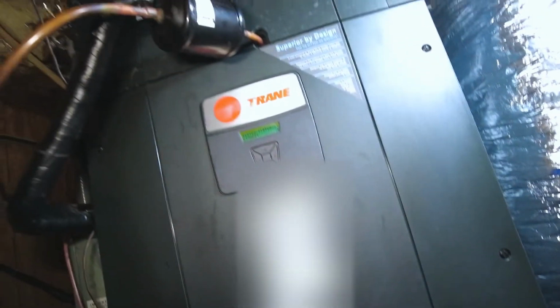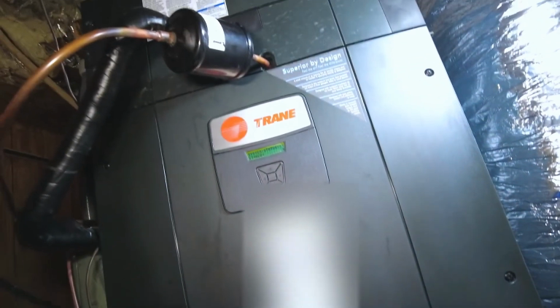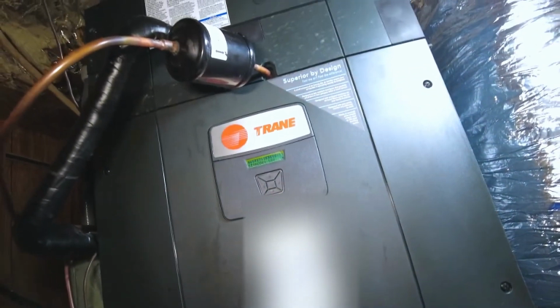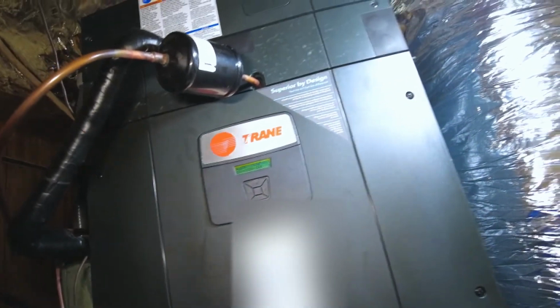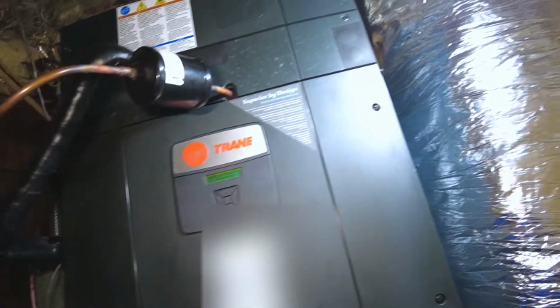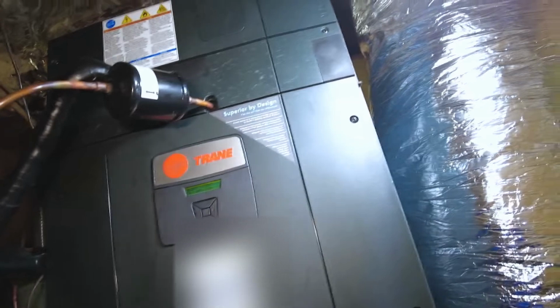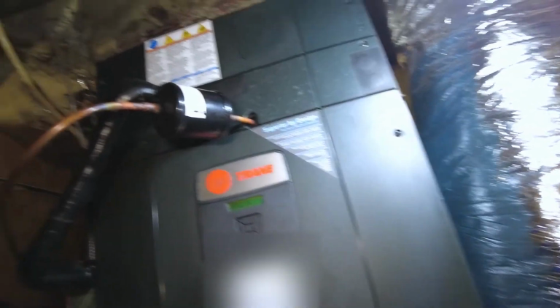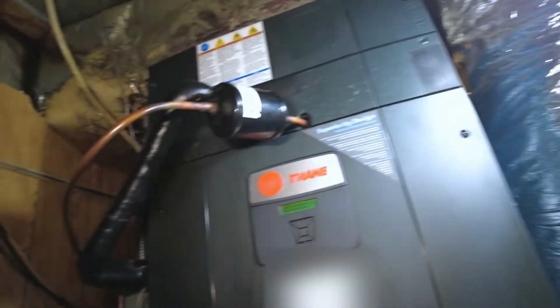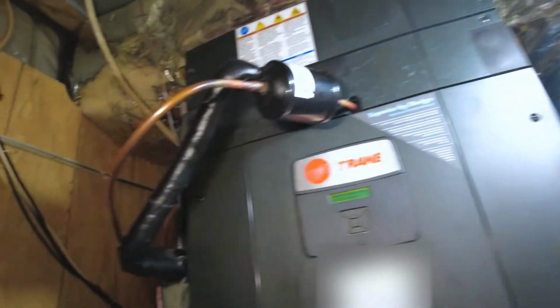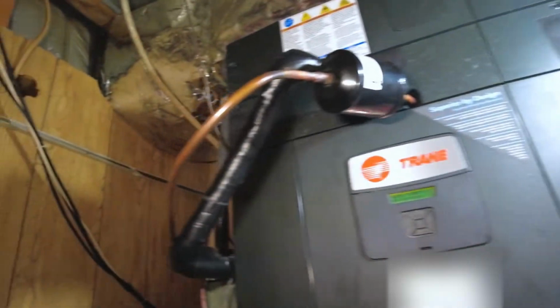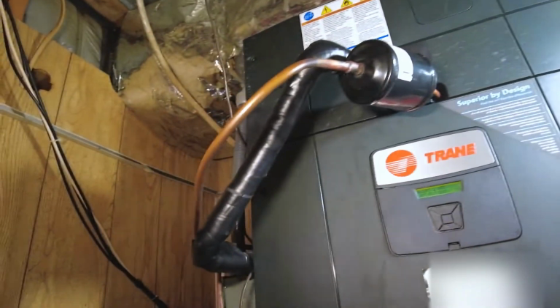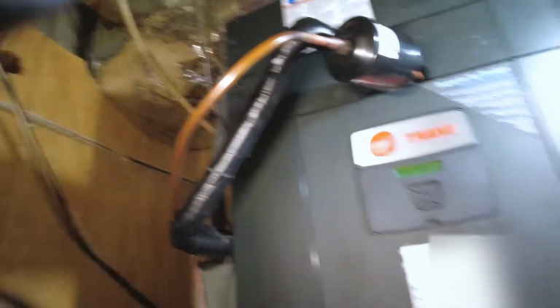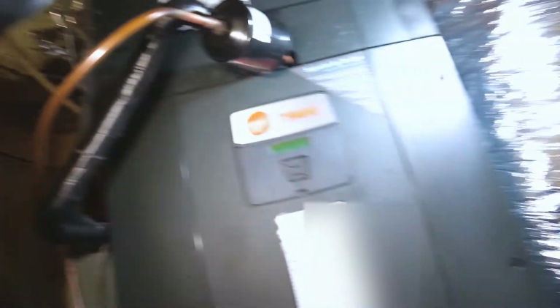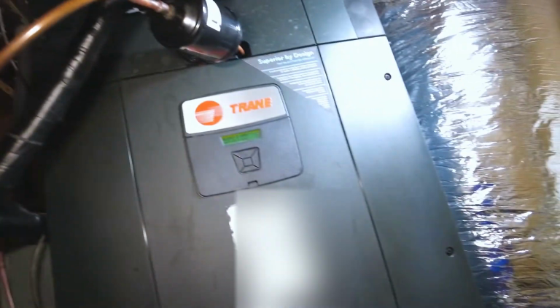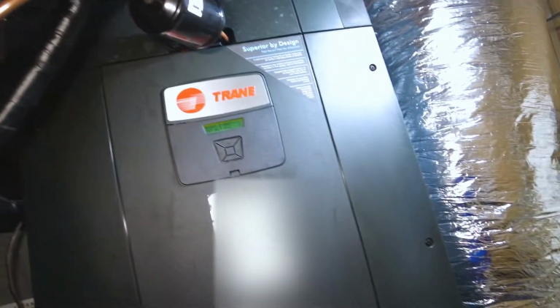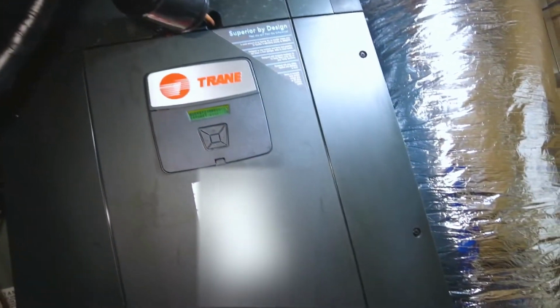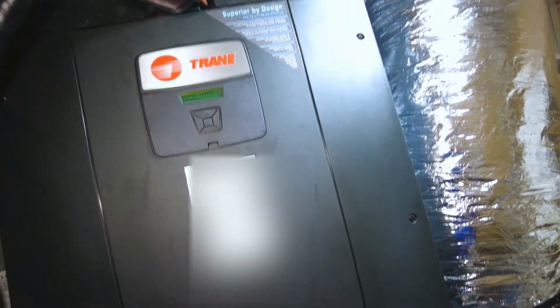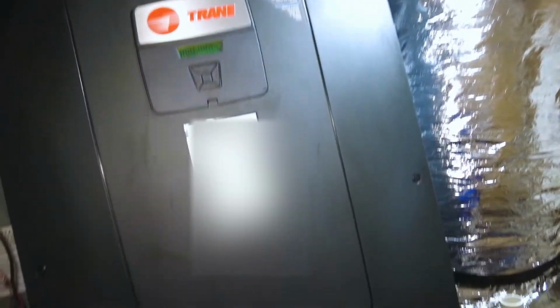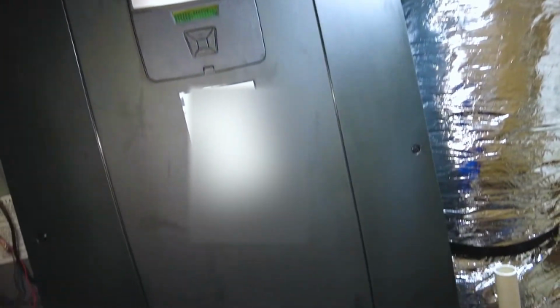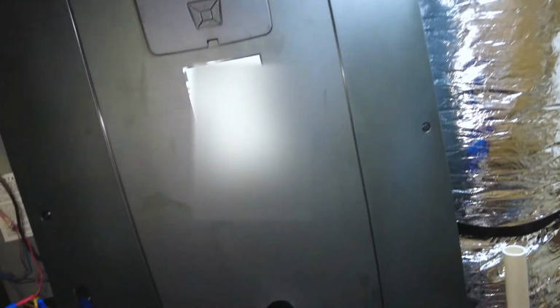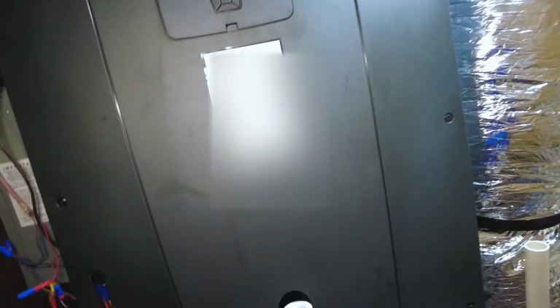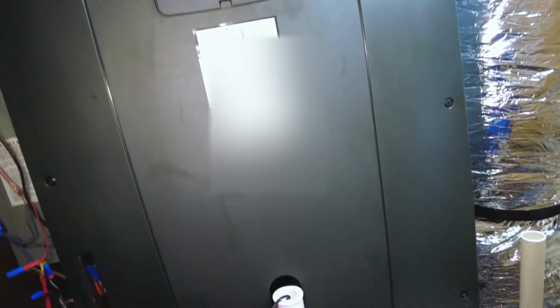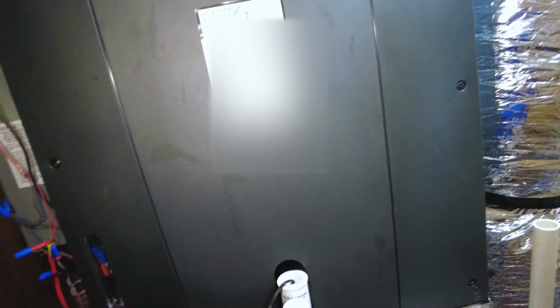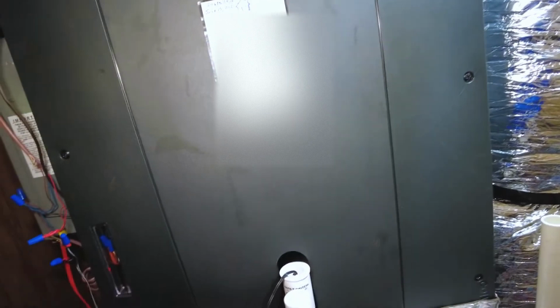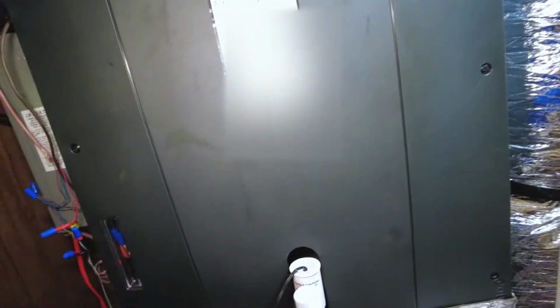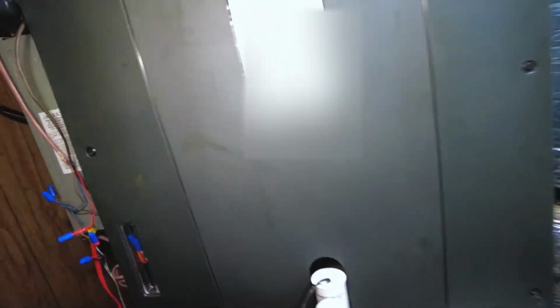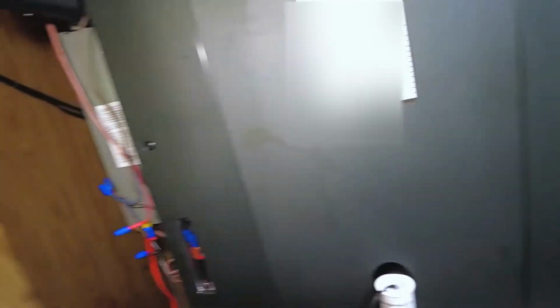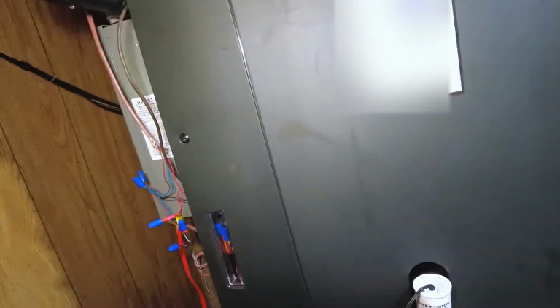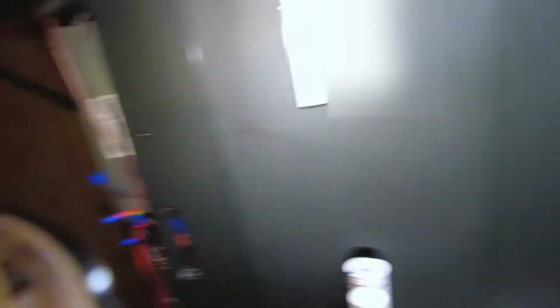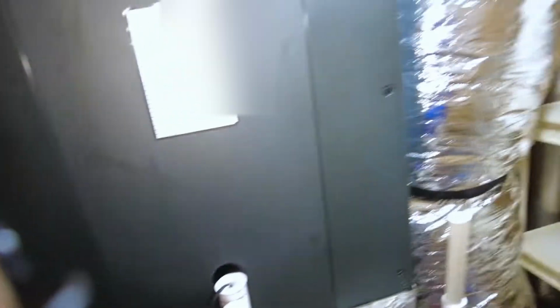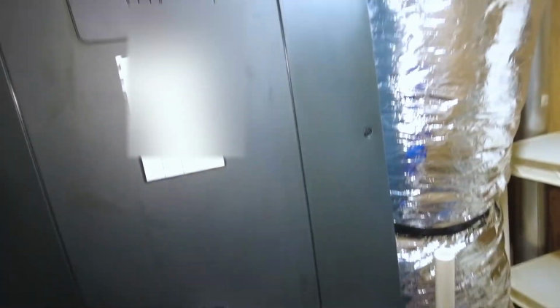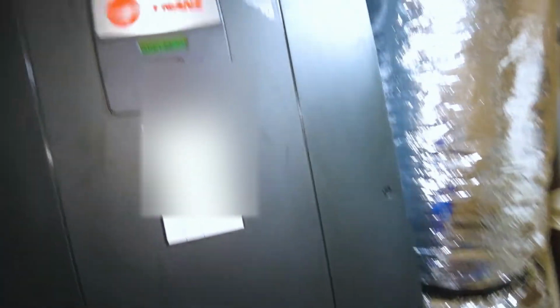How to replace a sensor for a Trane 10-9 Hyperion air handler. Let me know what you think. Thanks for watching.